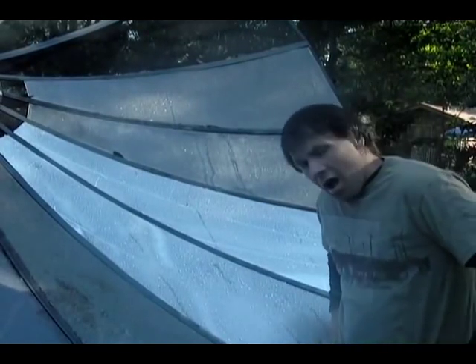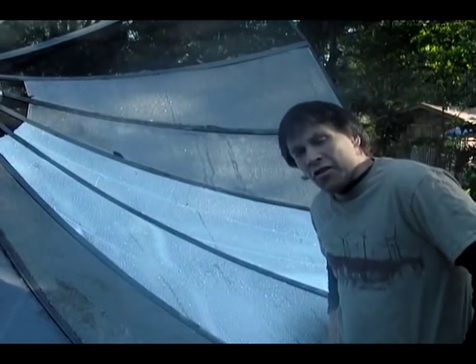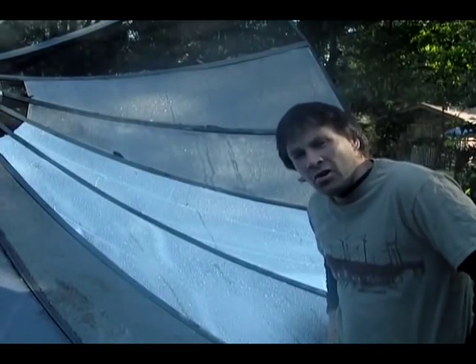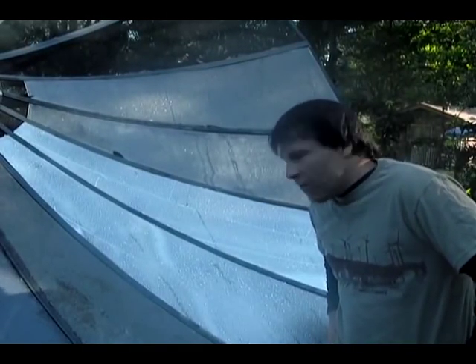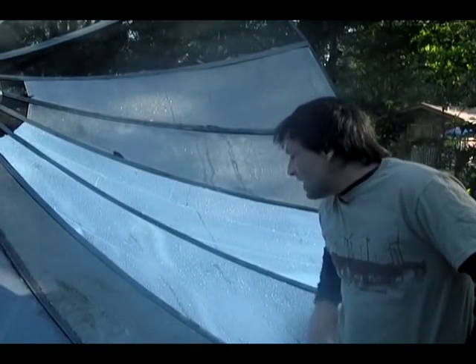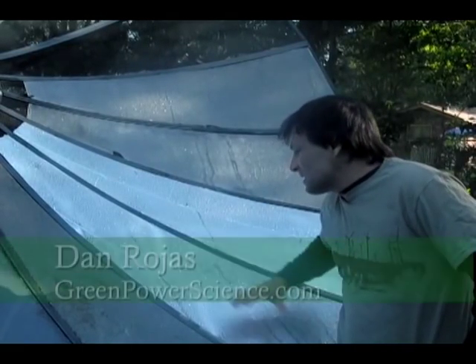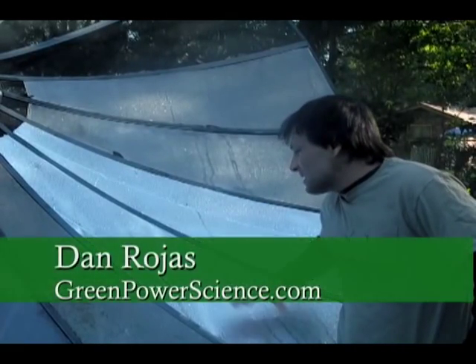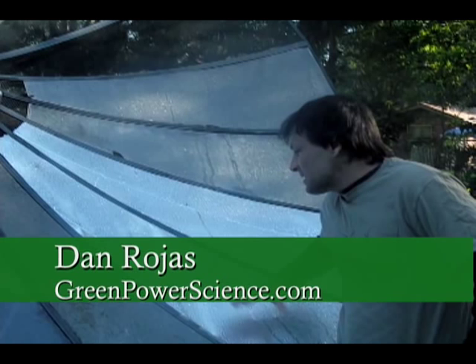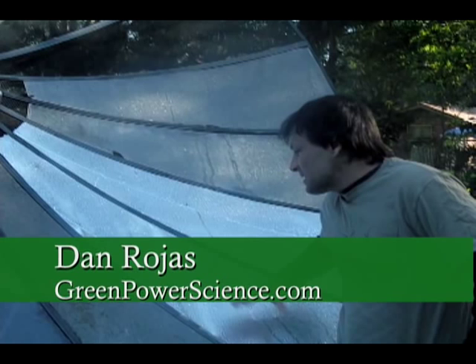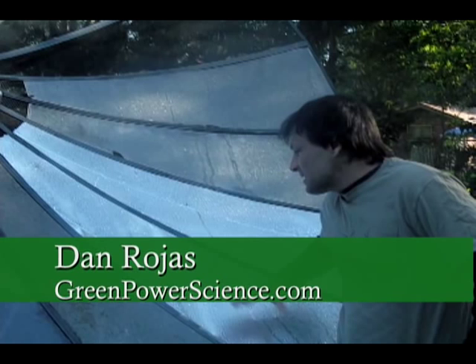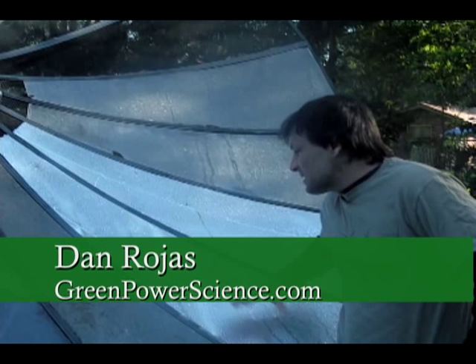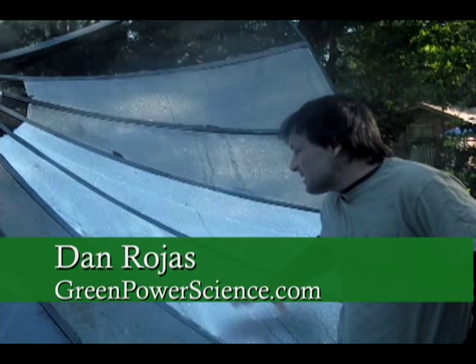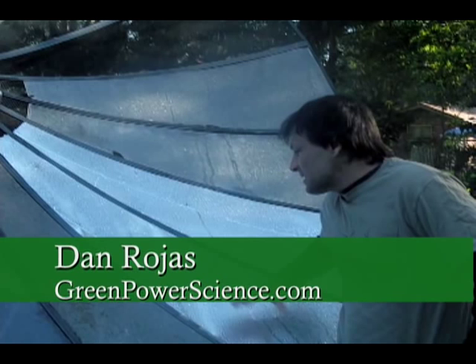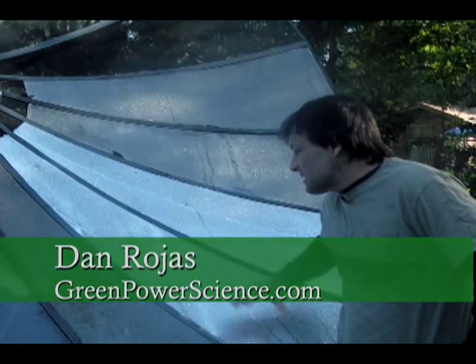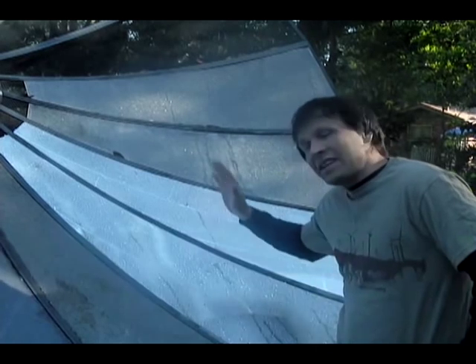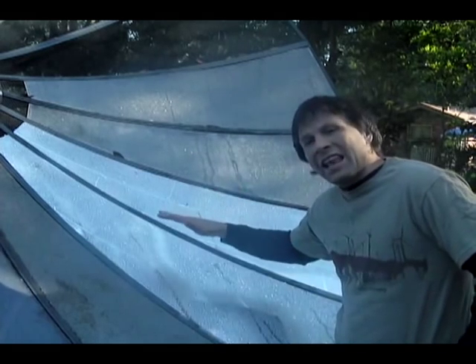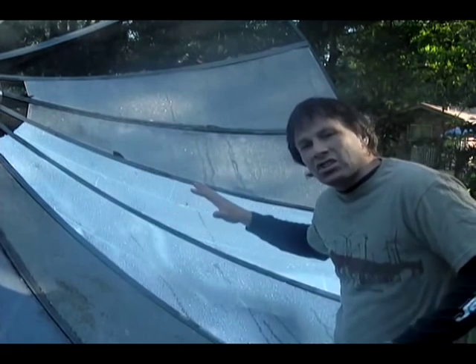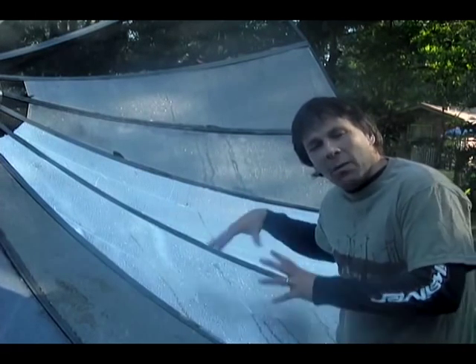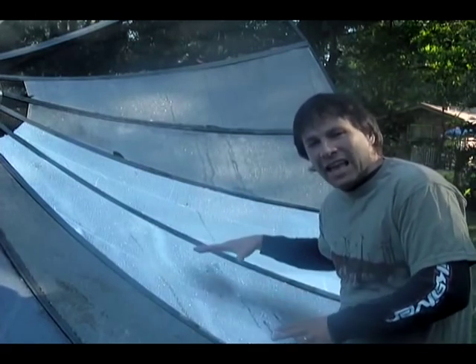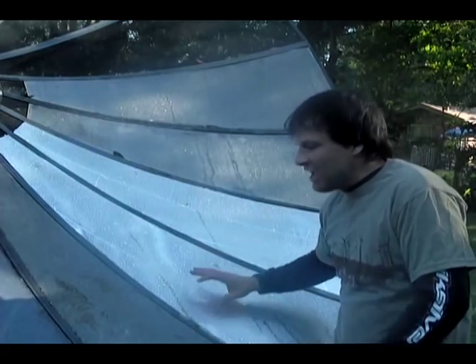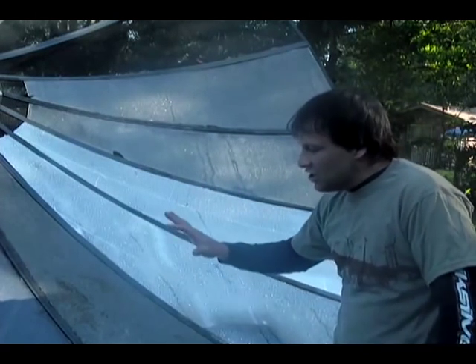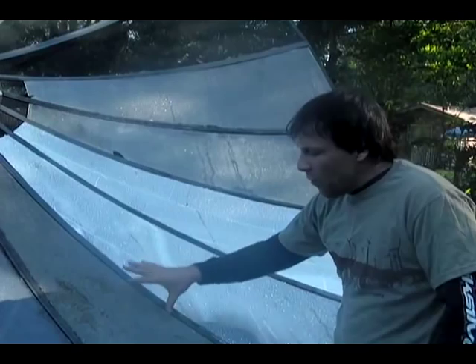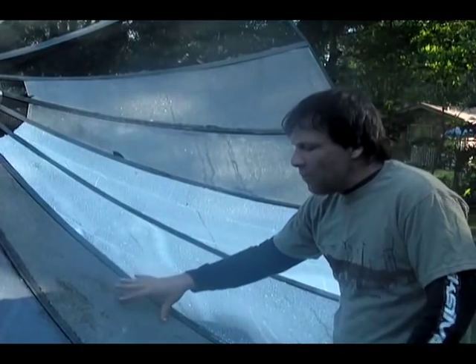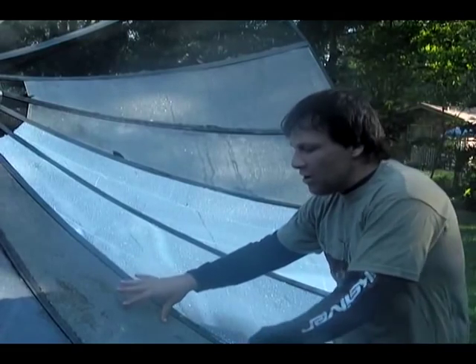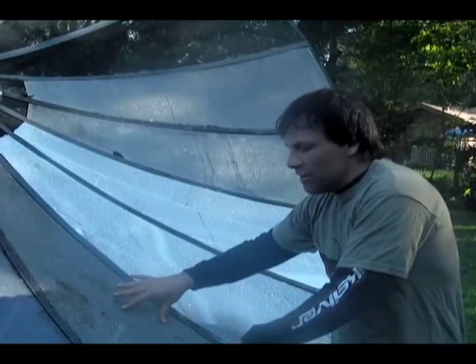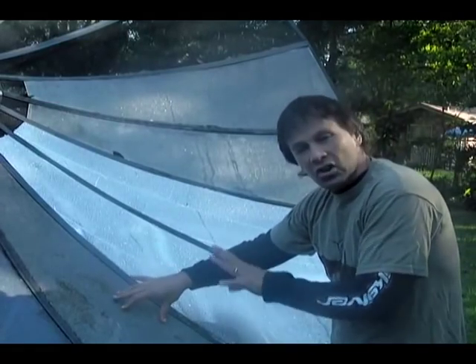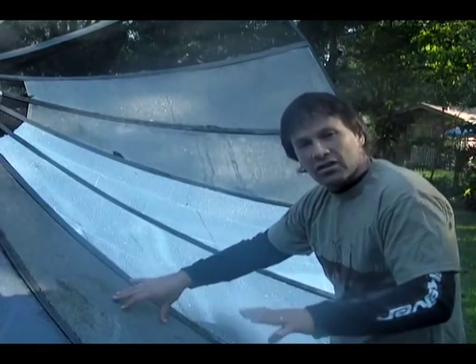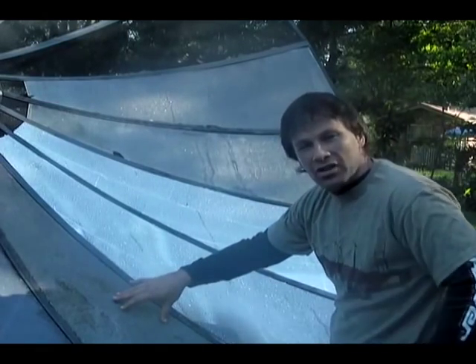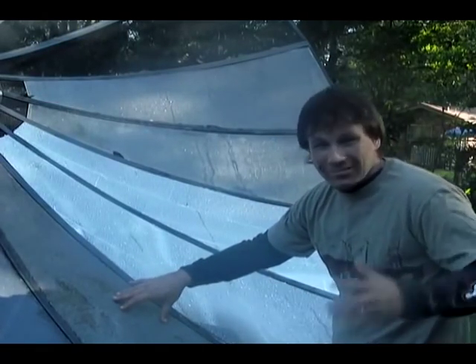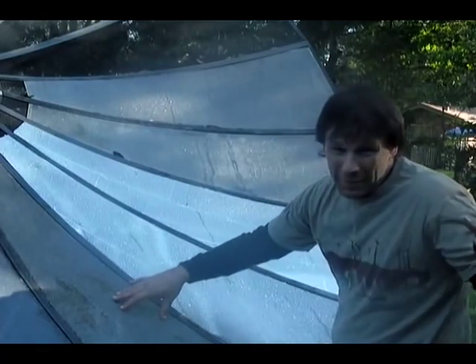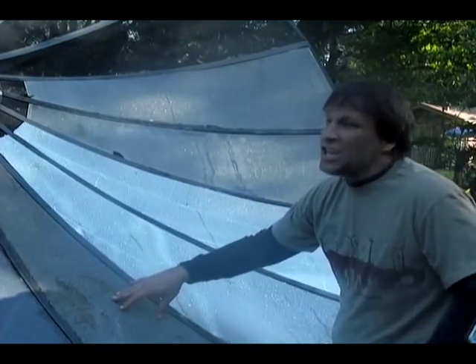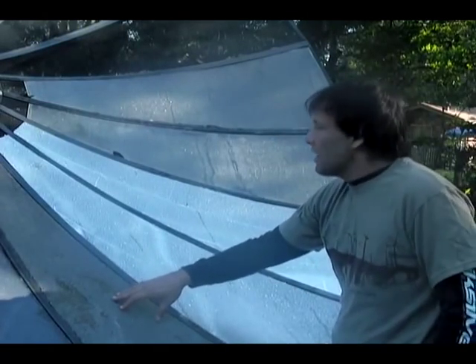Hello there, I'm your host Dan Rojas. I'm standing next to our big satellite dish. You probably know that I started this project about a year ago.